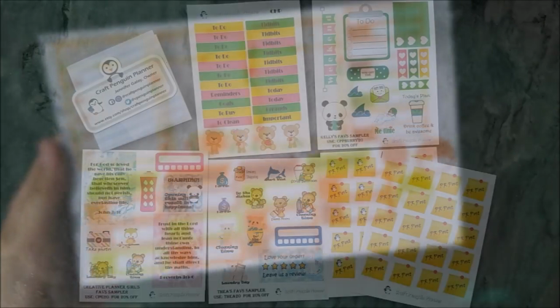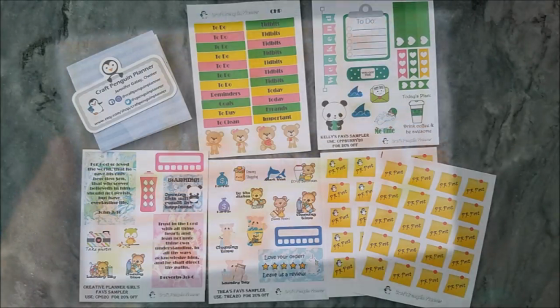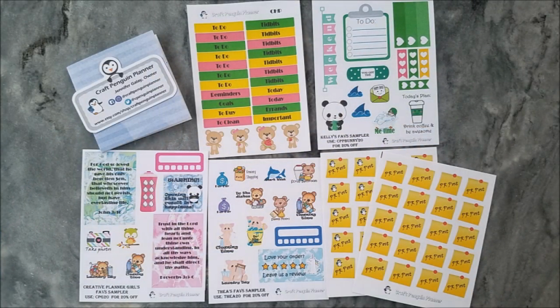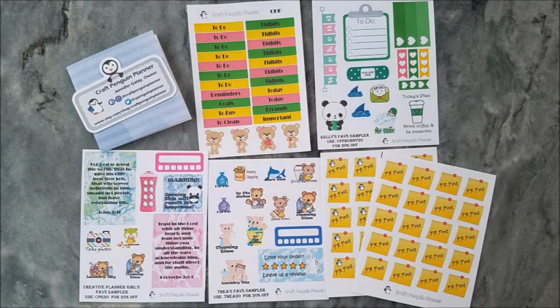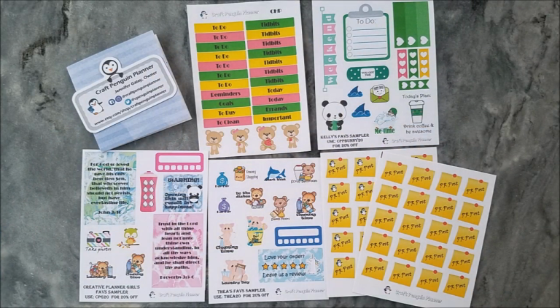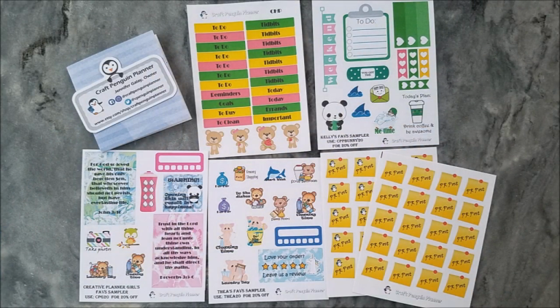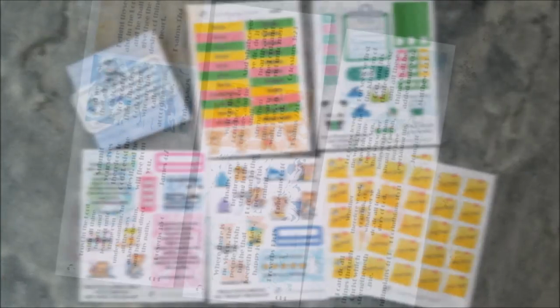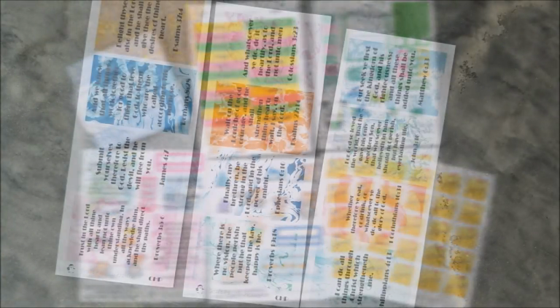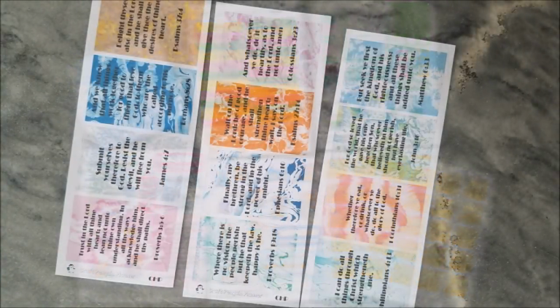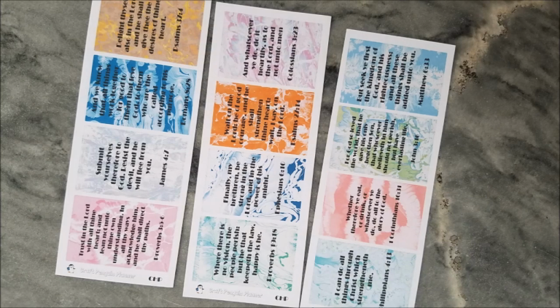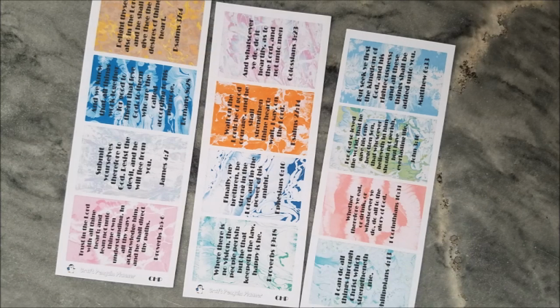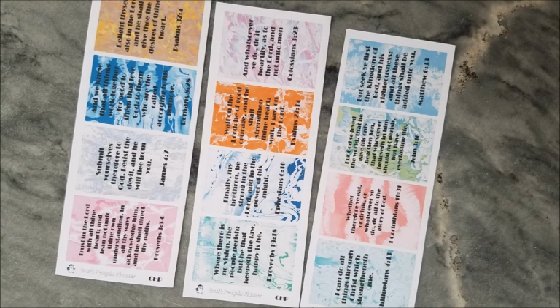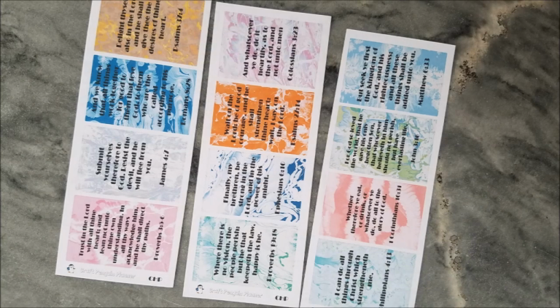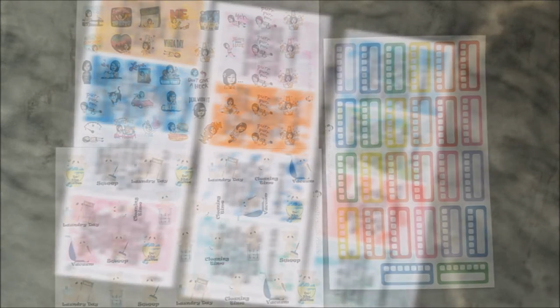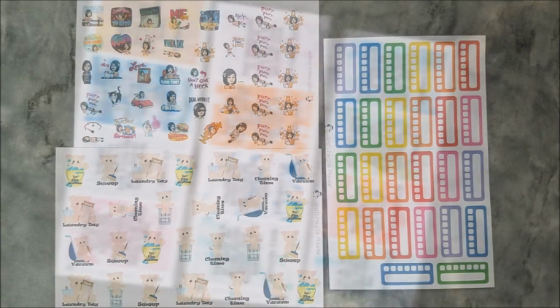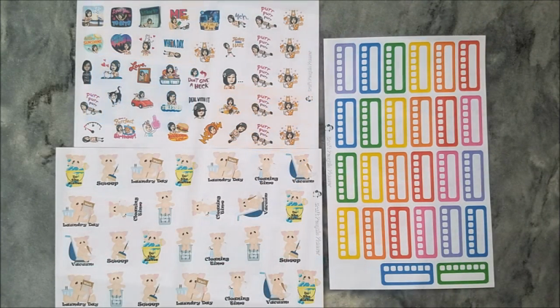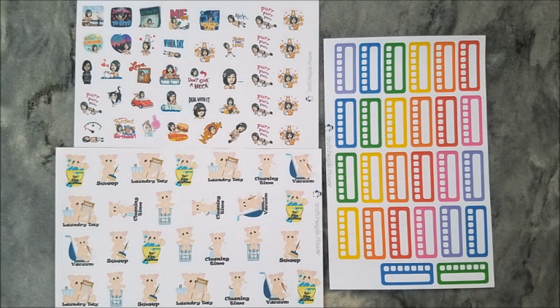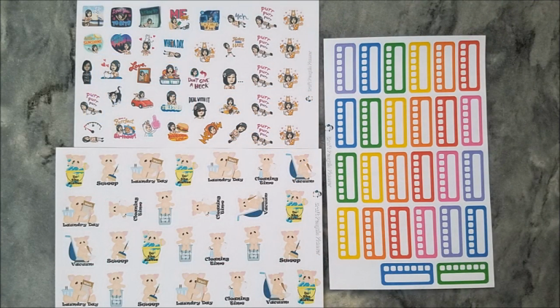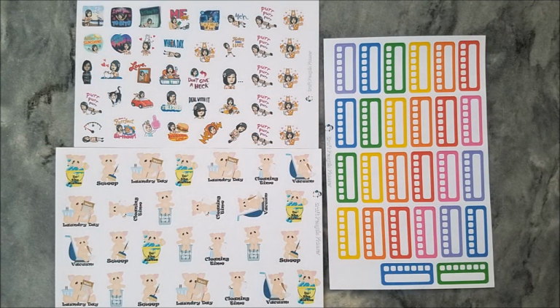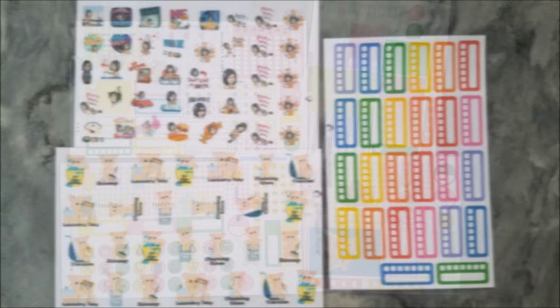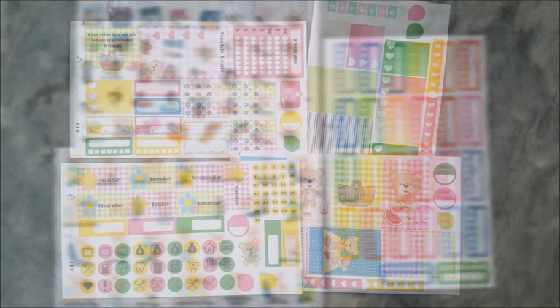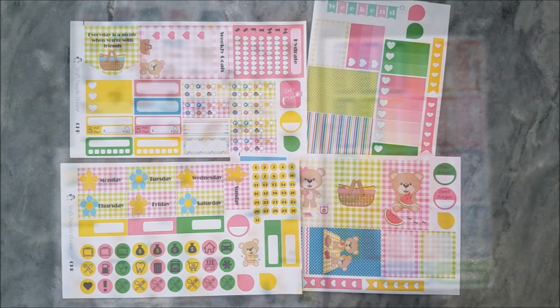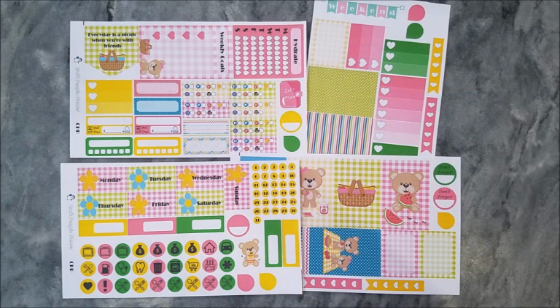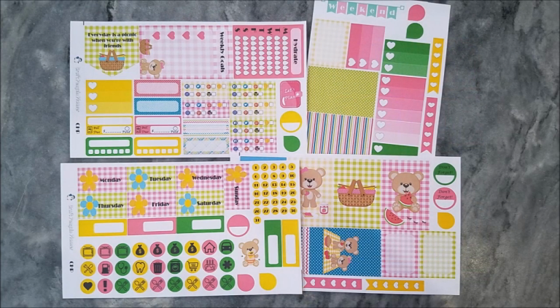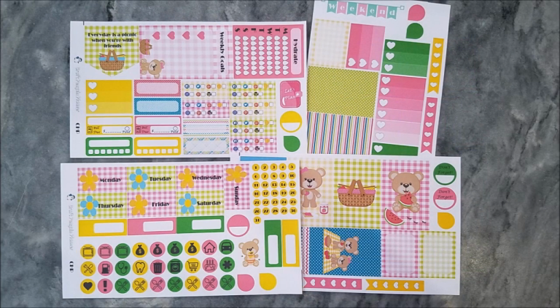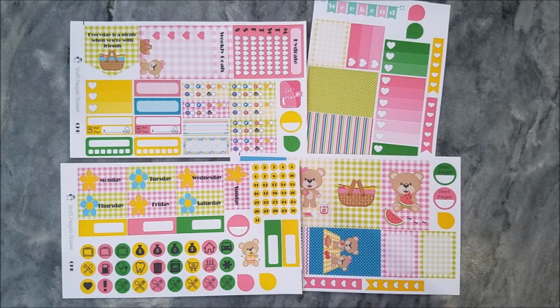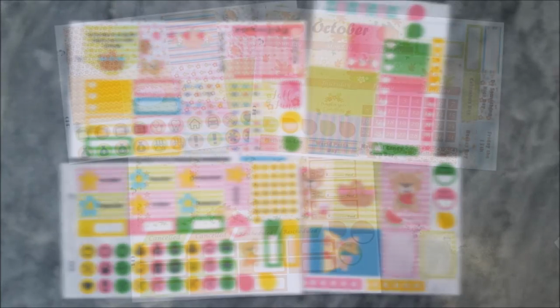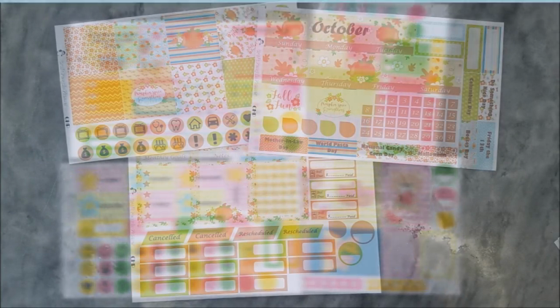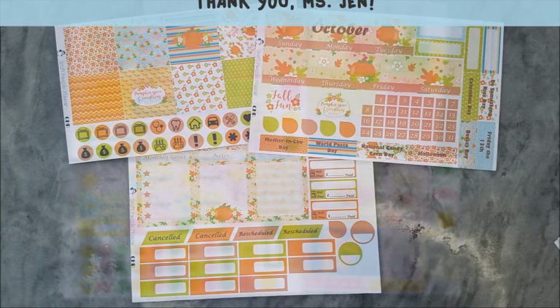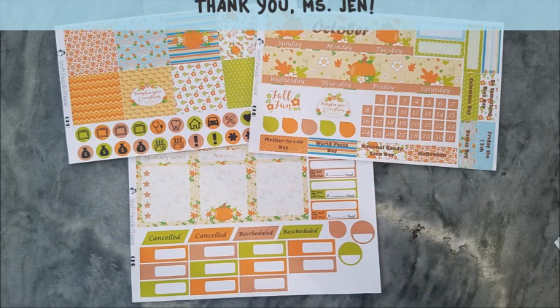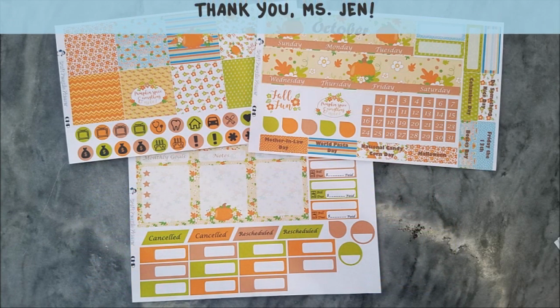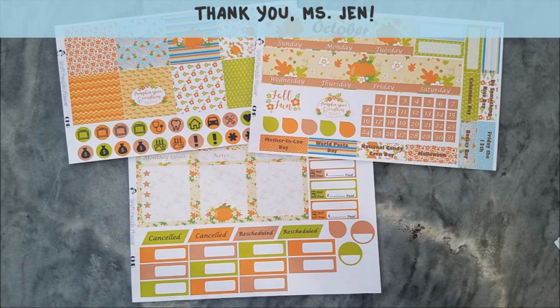So there you go everyone — this is my first PR package from Craft Penguin Planner. I hope you enjoyed watching this video. And if you did, kindly give me a thumbs up and subscribe for more. Thanks so much for watching.